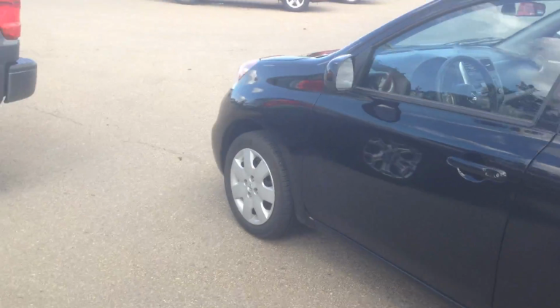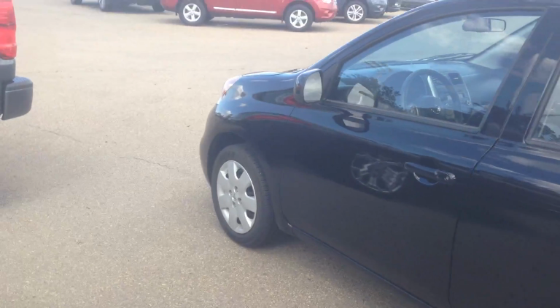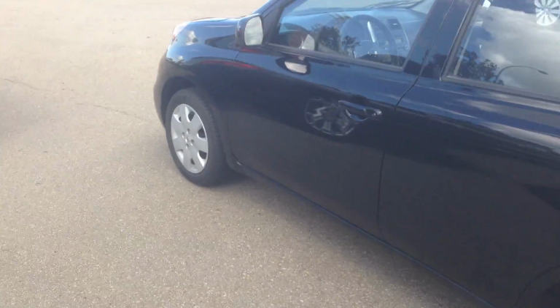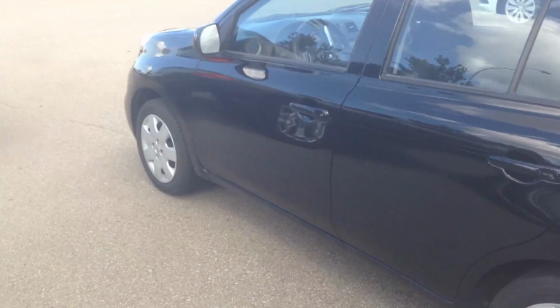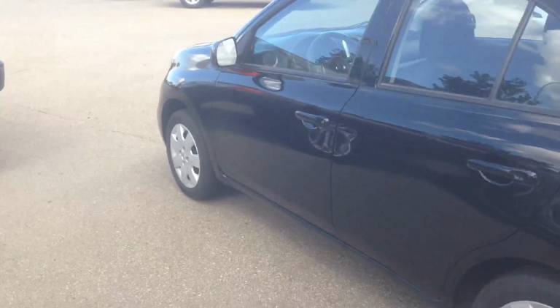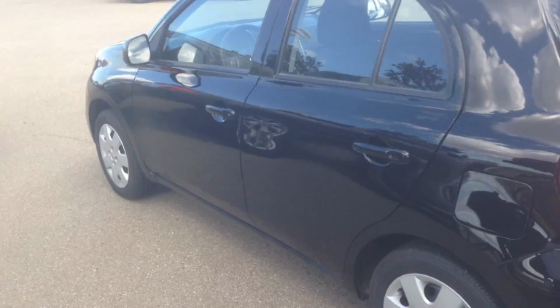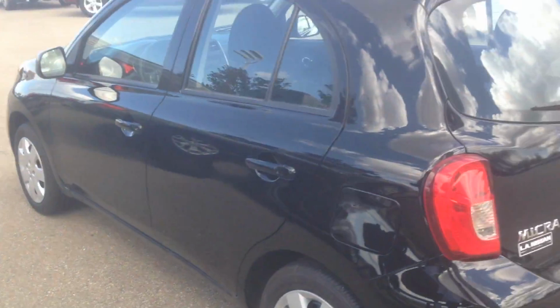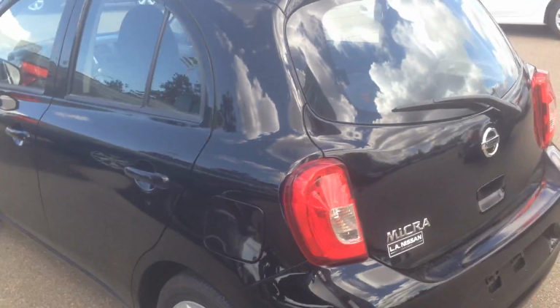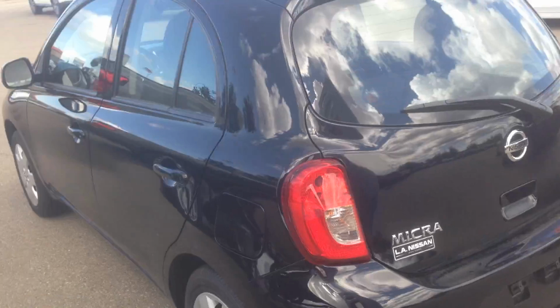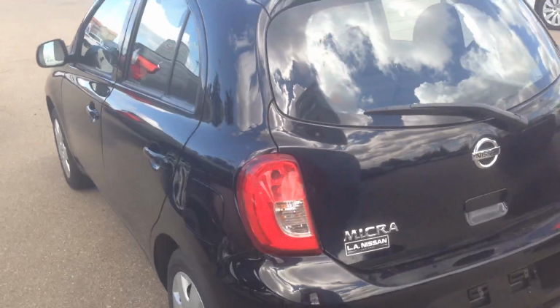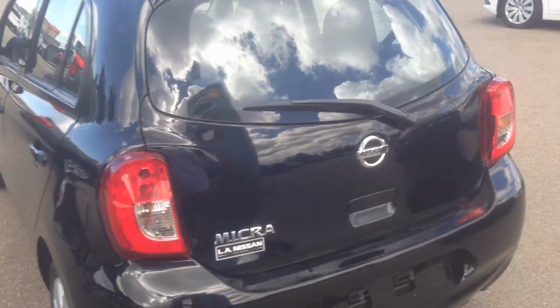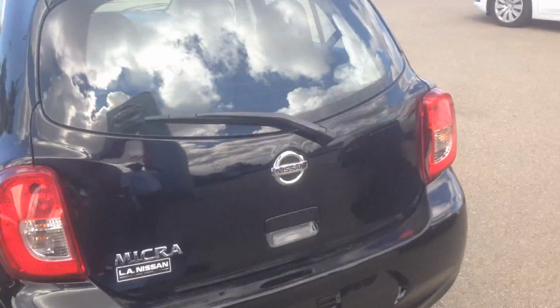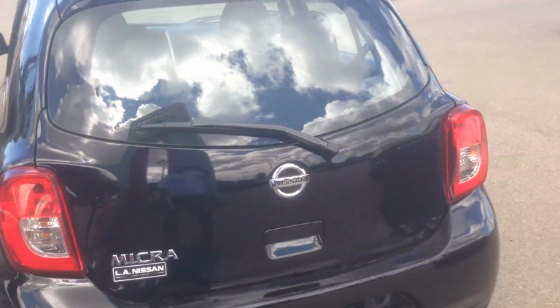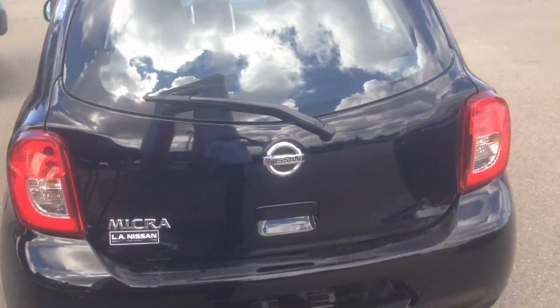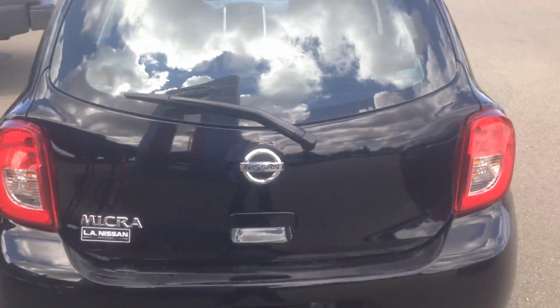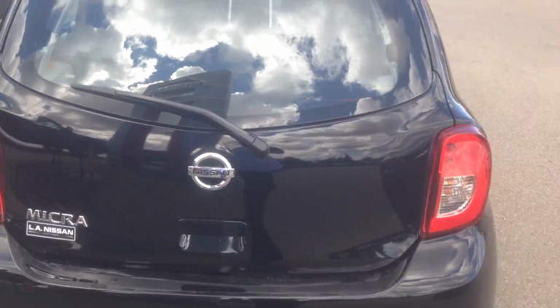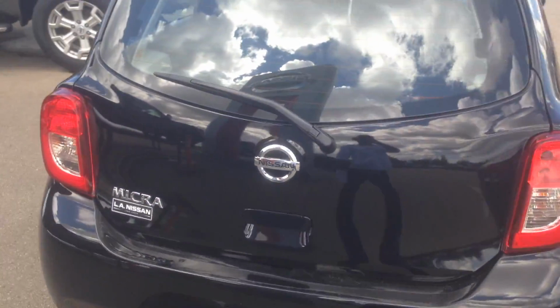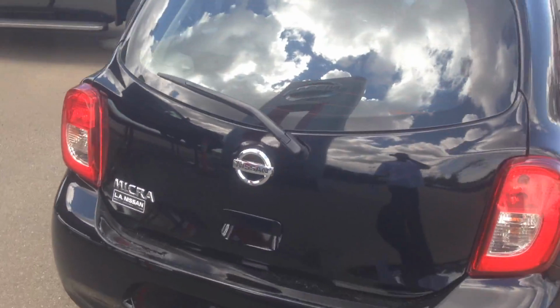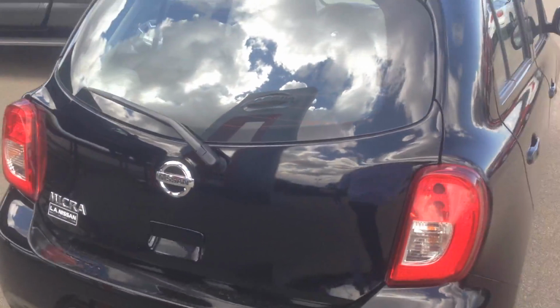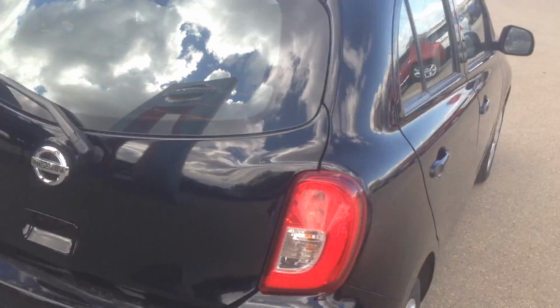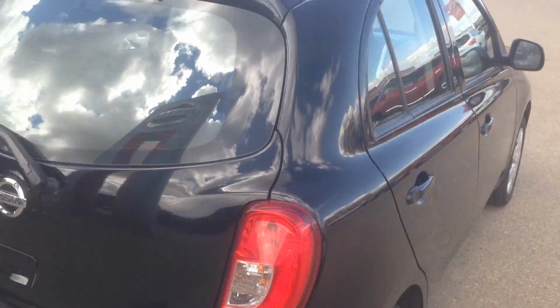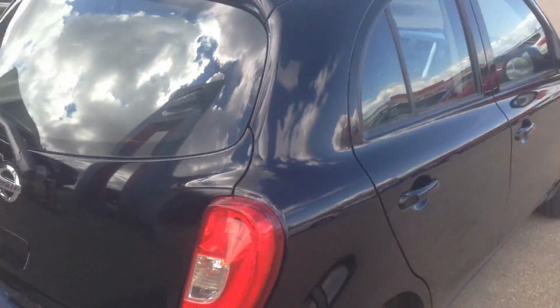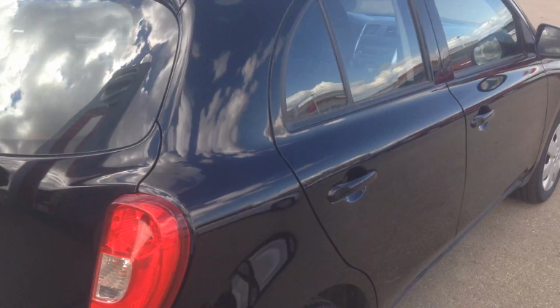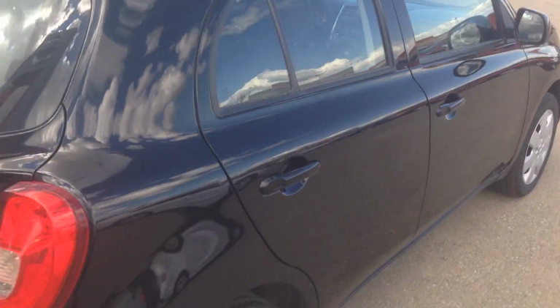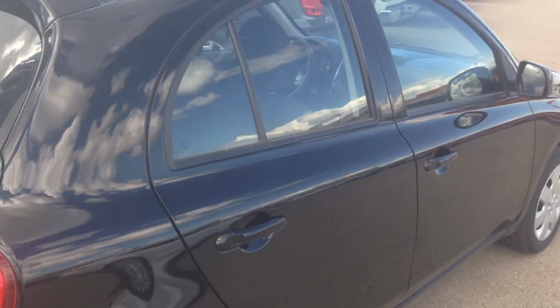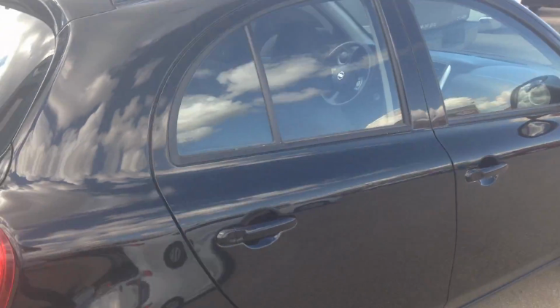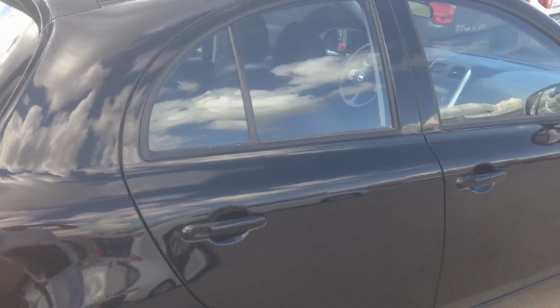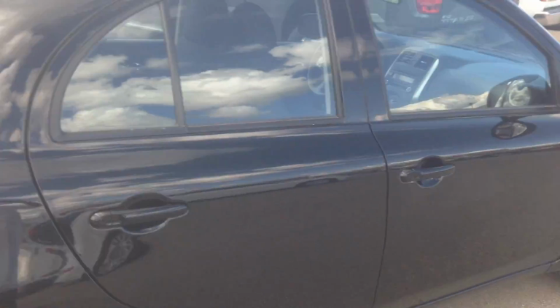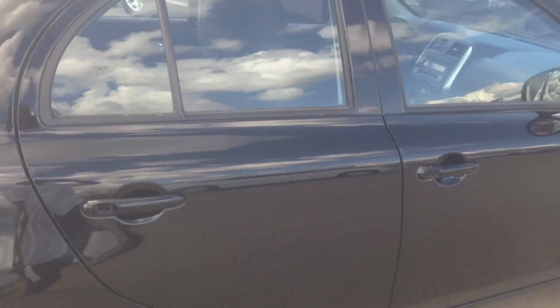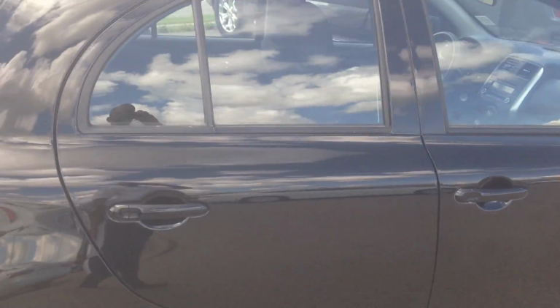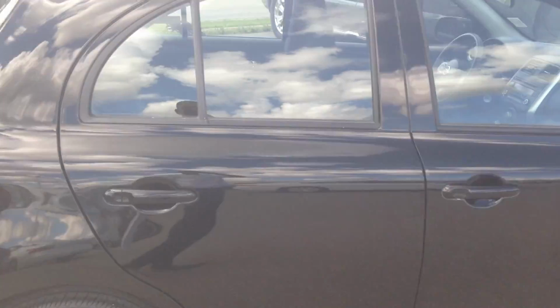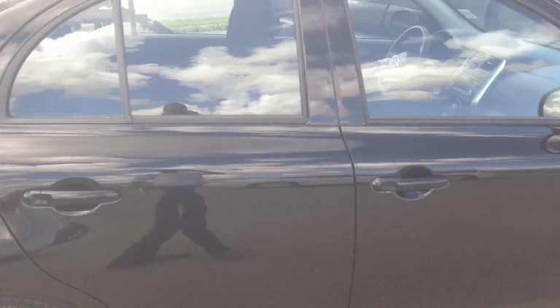The 2017 Nissan Micra that we have in our lot is coming in black, just with 47,000 kilometers on it, and it's in good shape as I mentioned before, outside and inside.